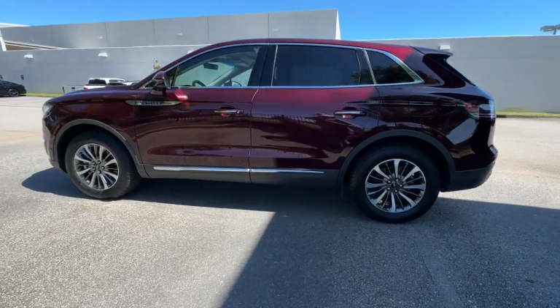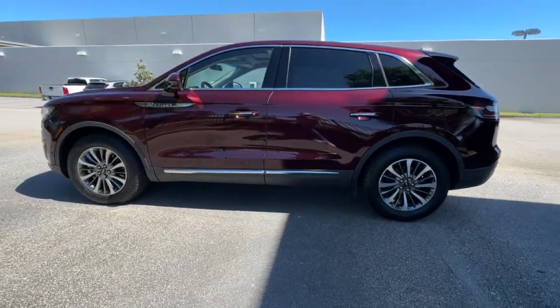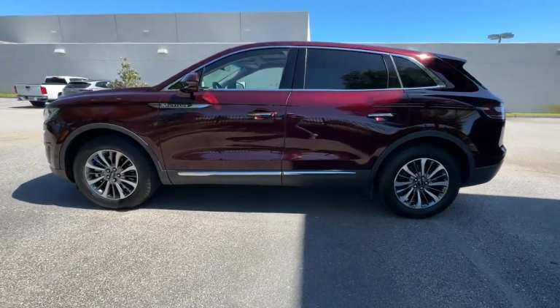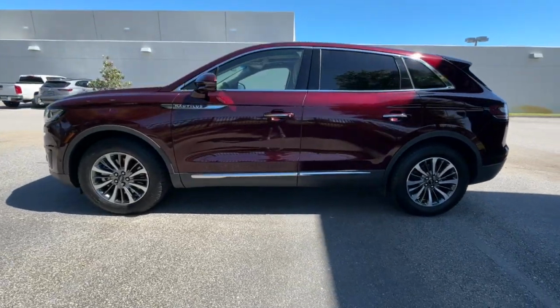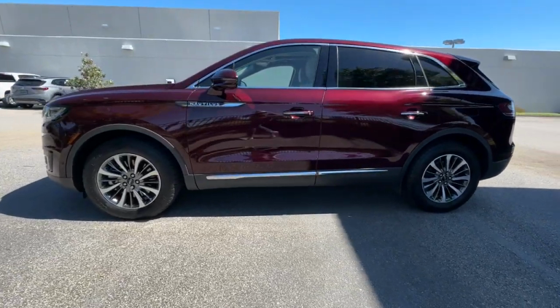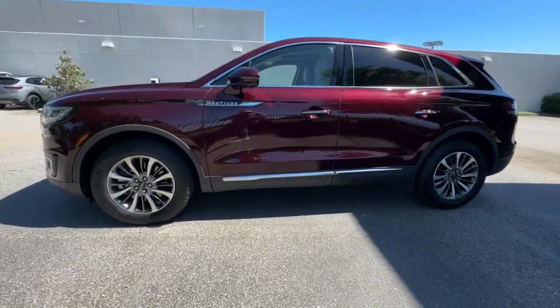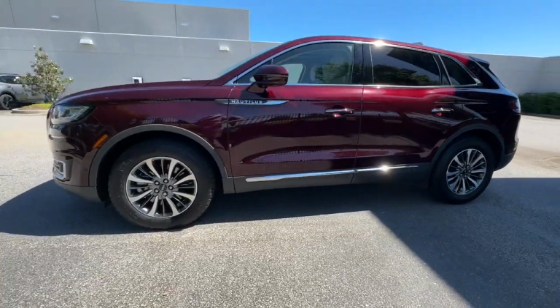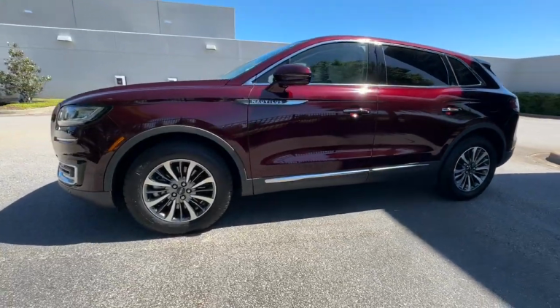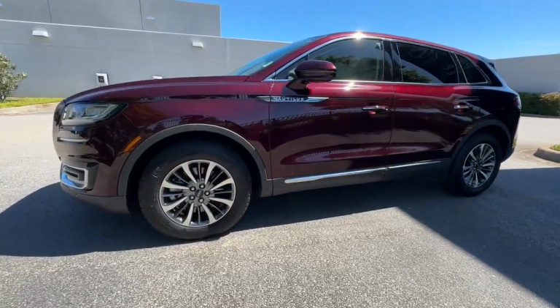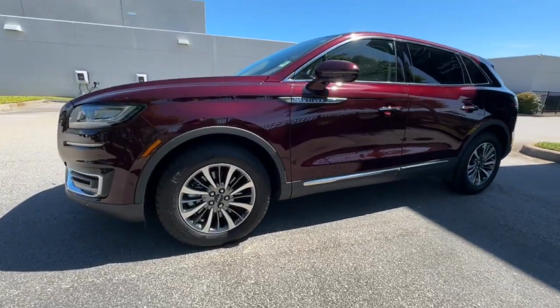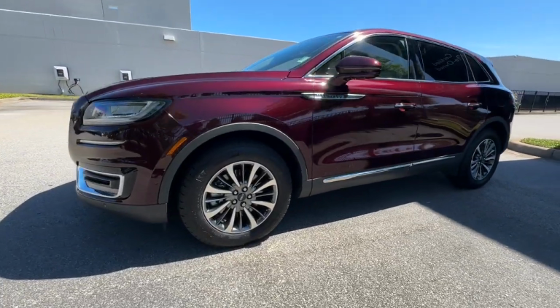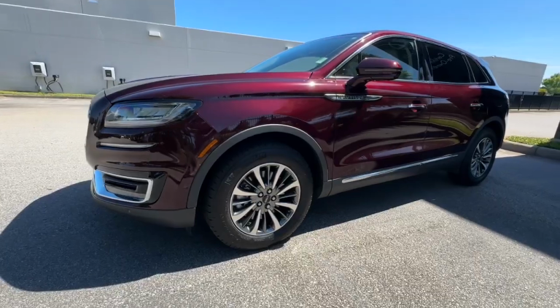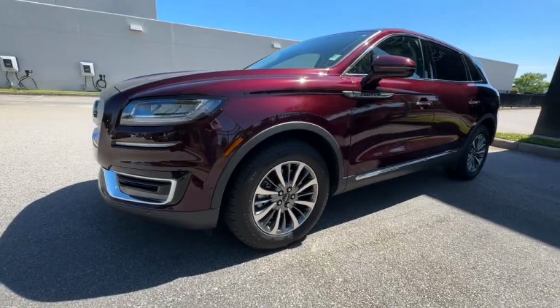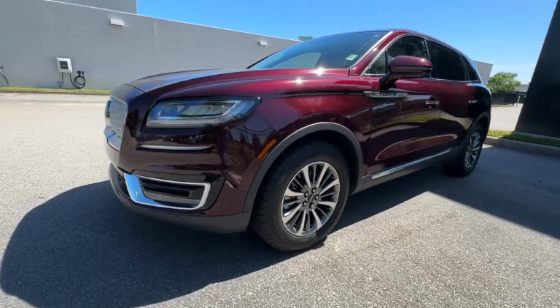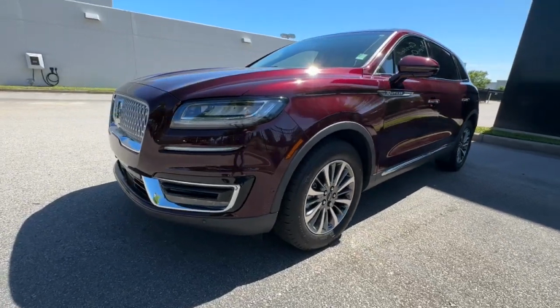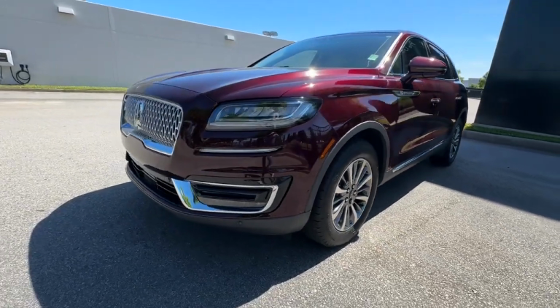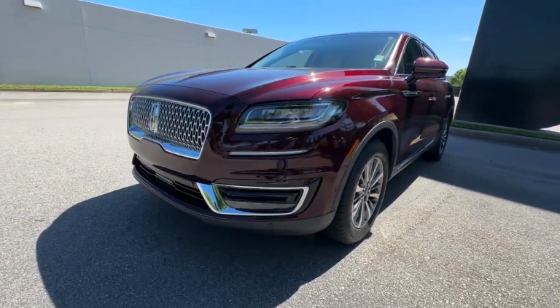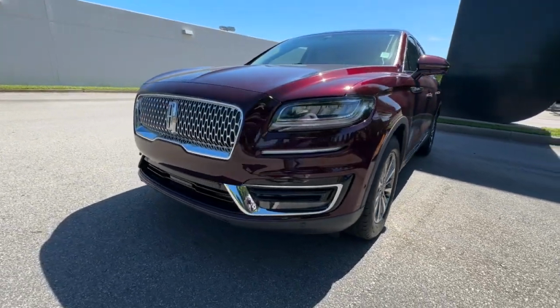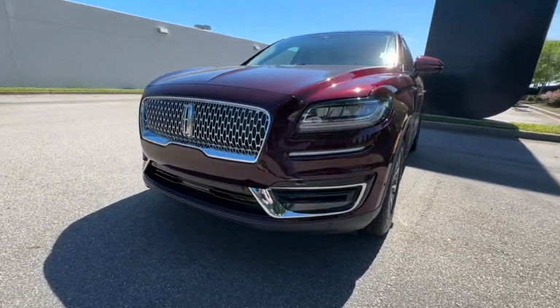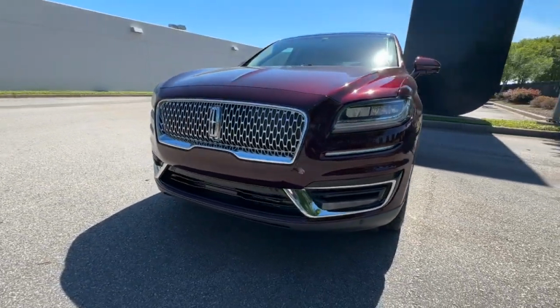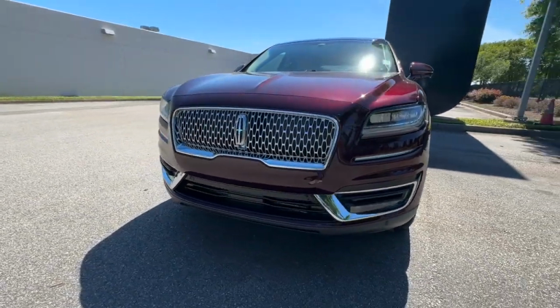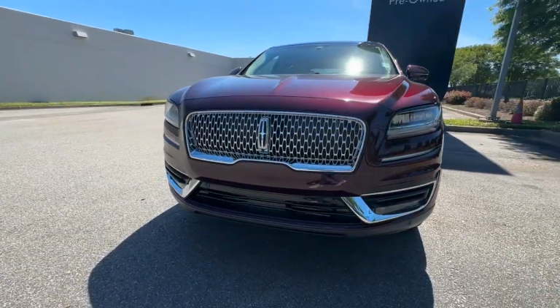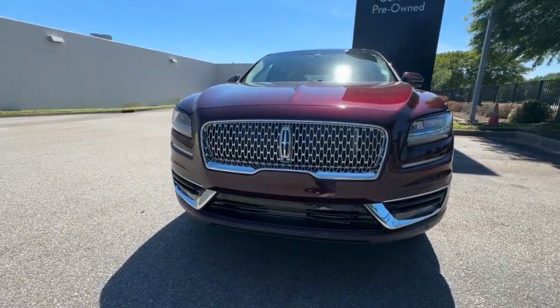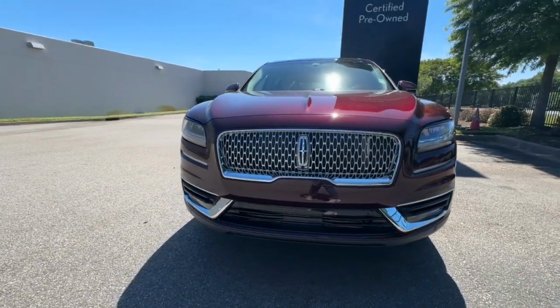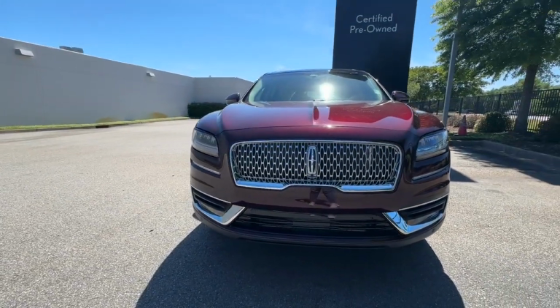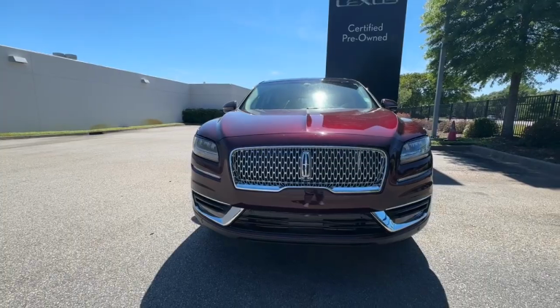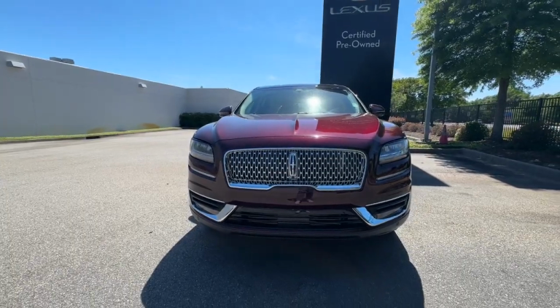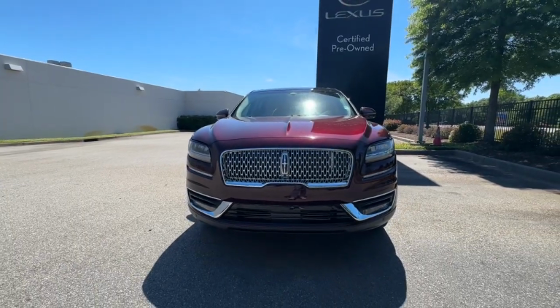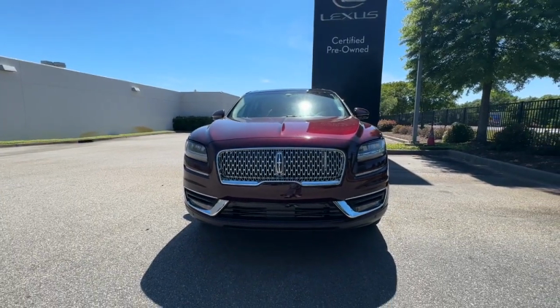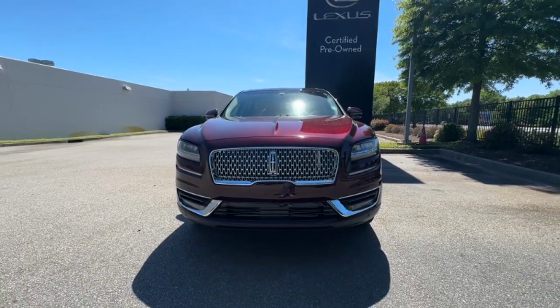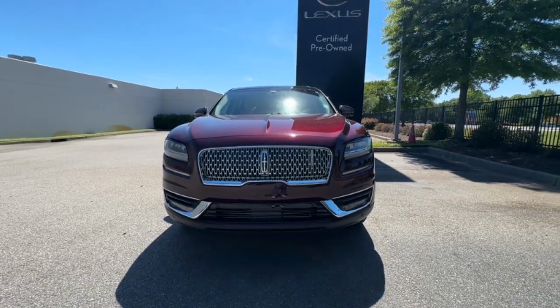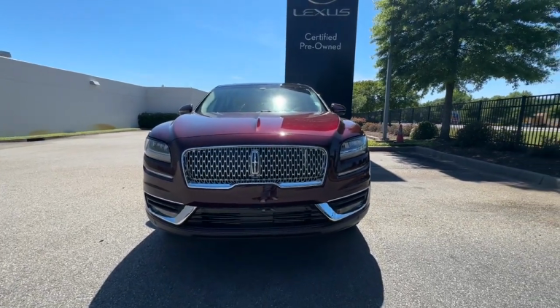Well equipped with the latest tech to keep you safe, connected, relaxed, and focused, this midsize crossover redefines the daily drive. These are just some of the great options this vehicle comes with.